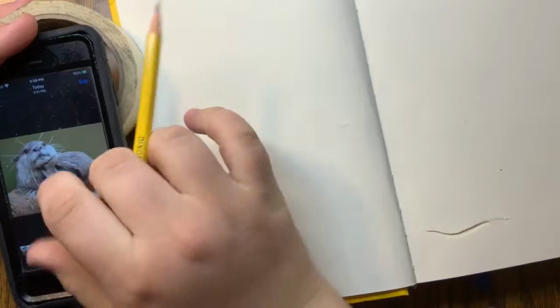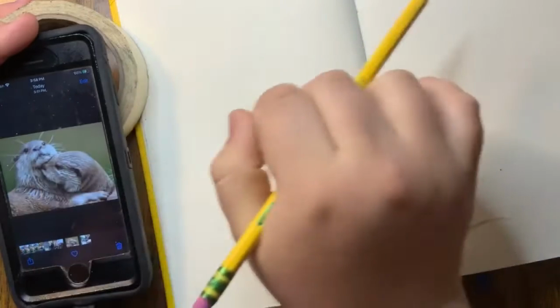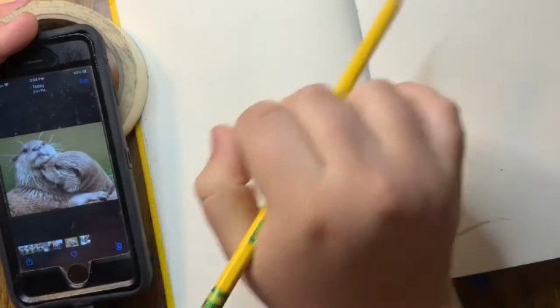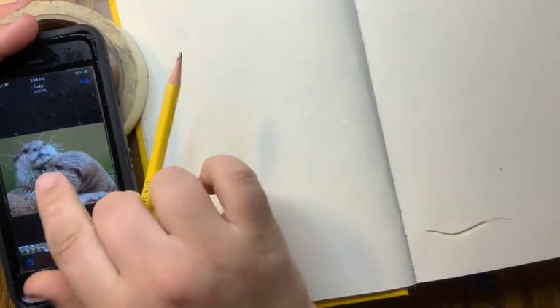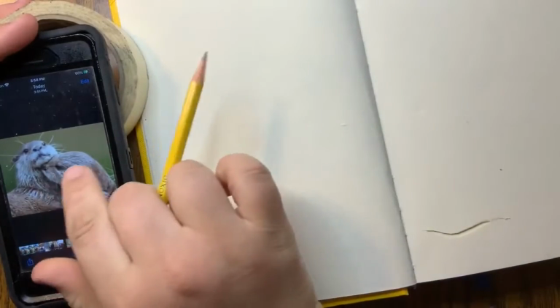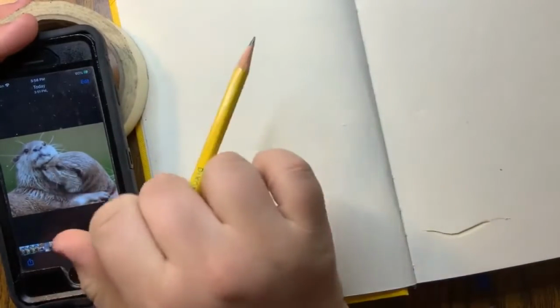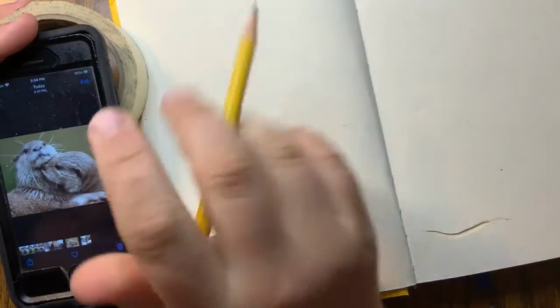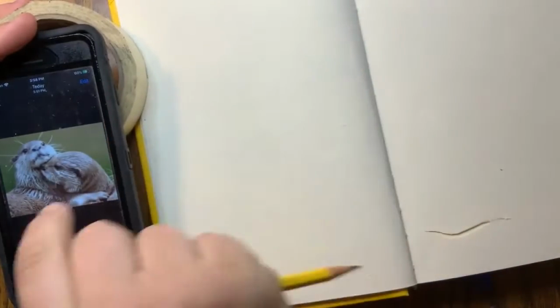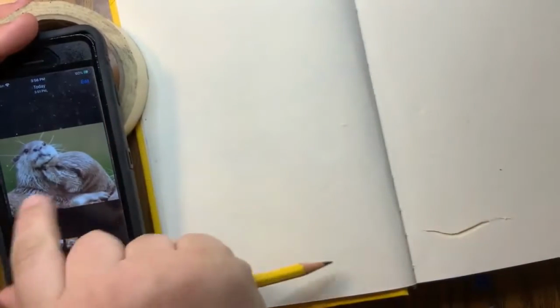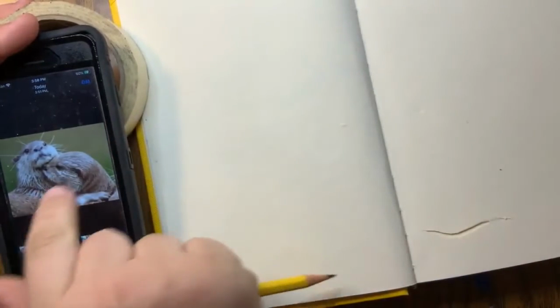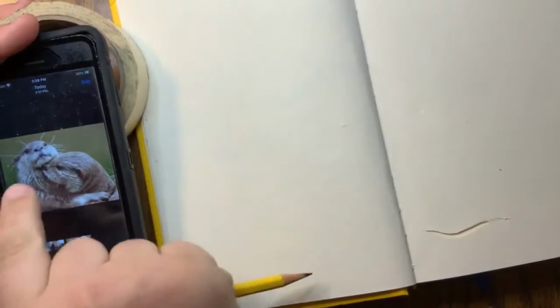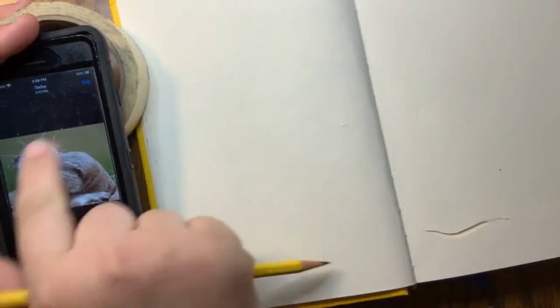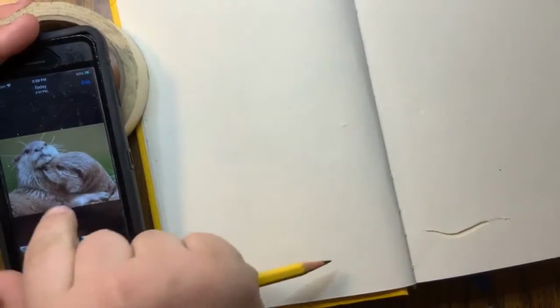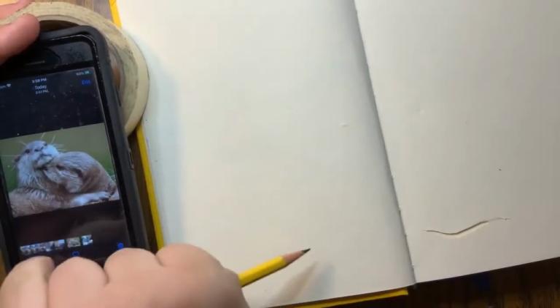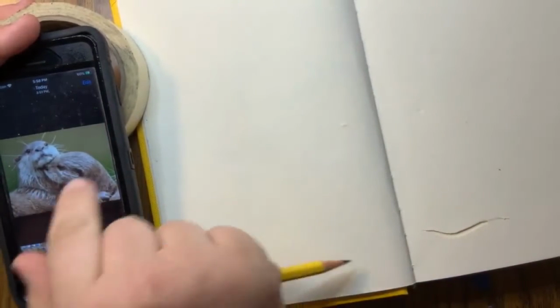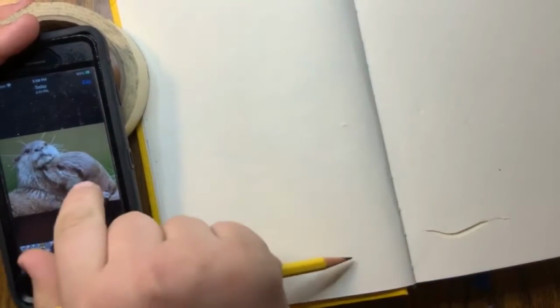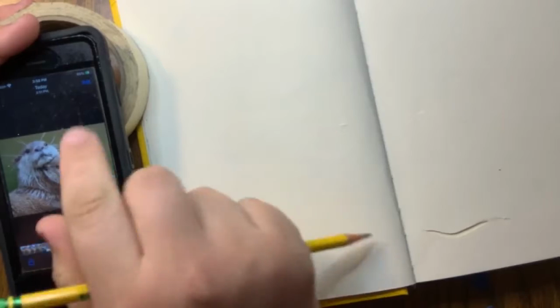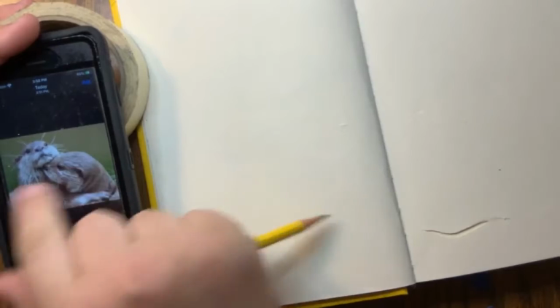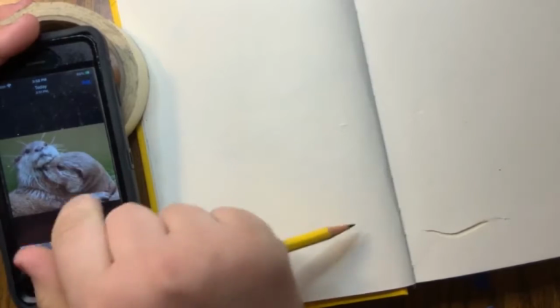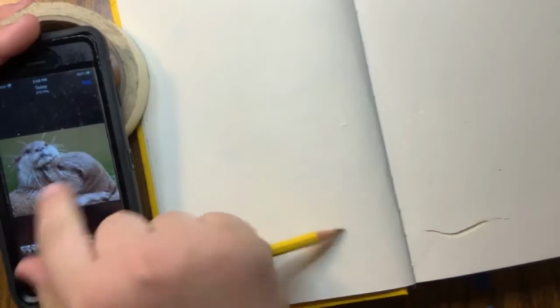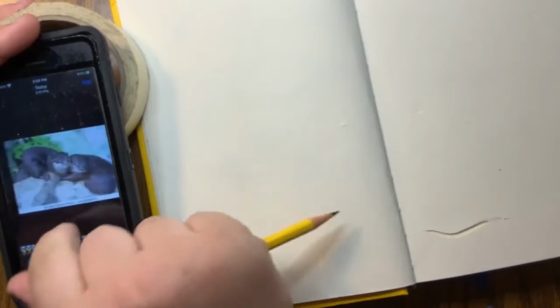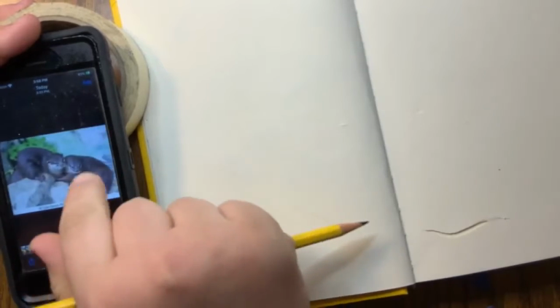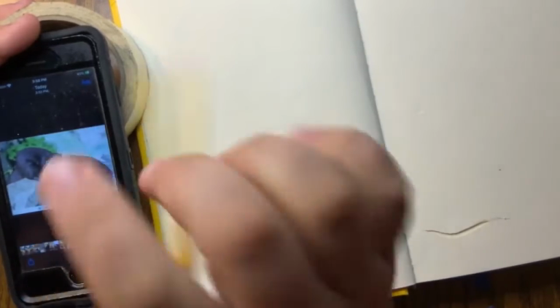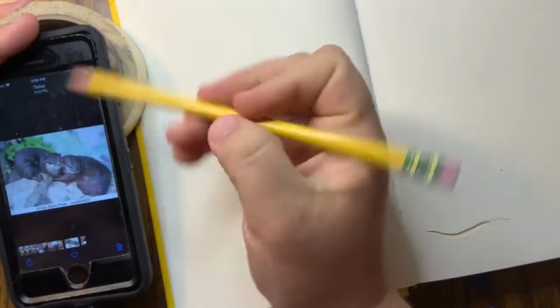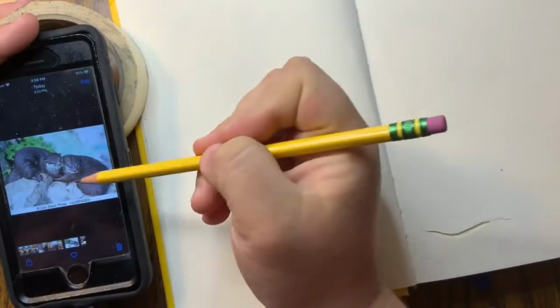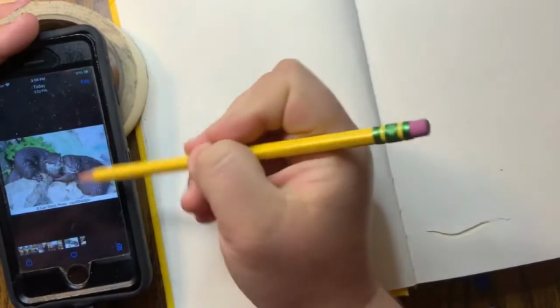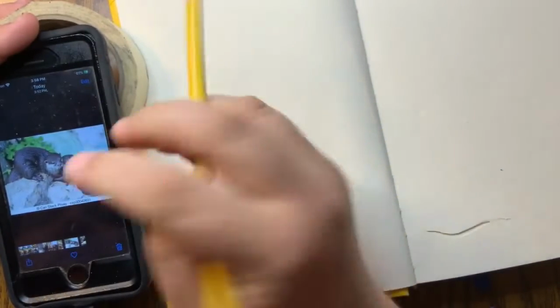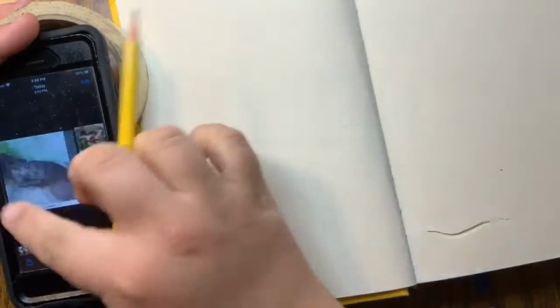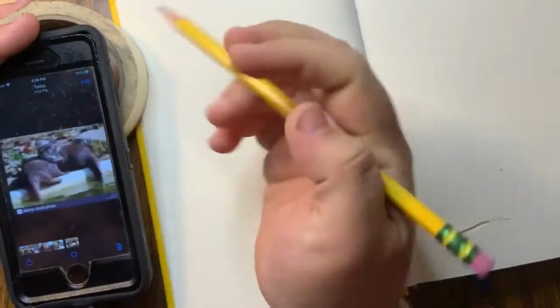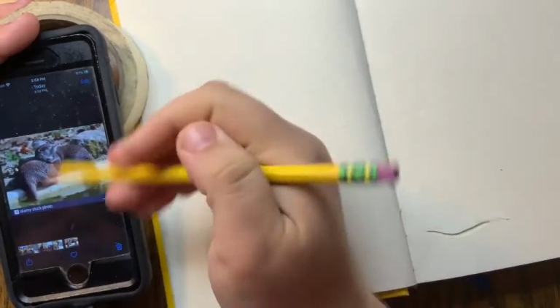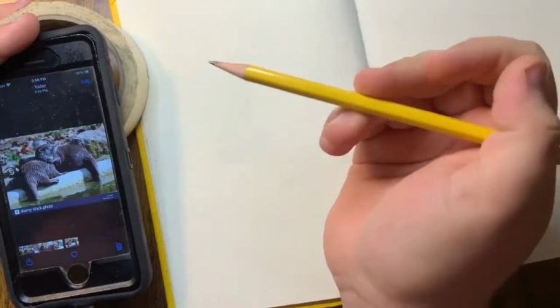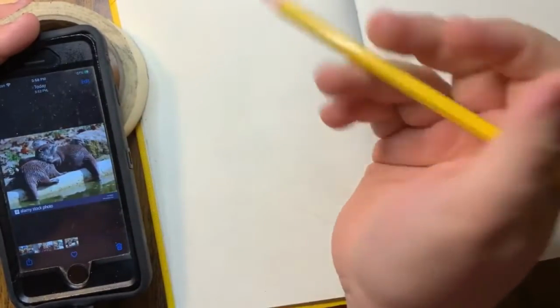We're going to be drawing some hugging otters, combining two together. I found a picture of this one that I thought was really adorable, but it didn't have the body, so I'm going to take inspiration from both of these guys' bodies and these guys.